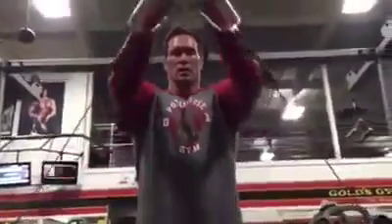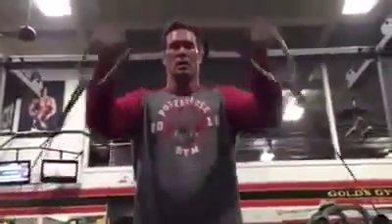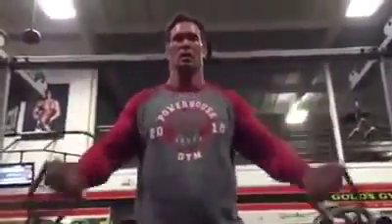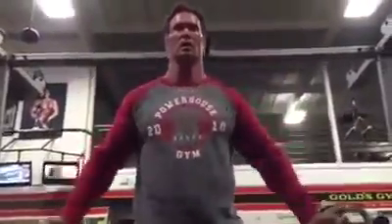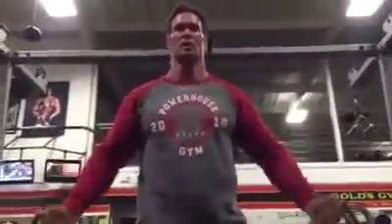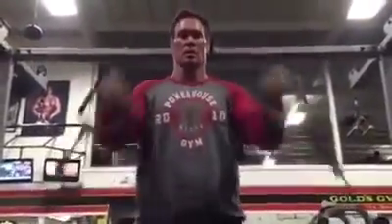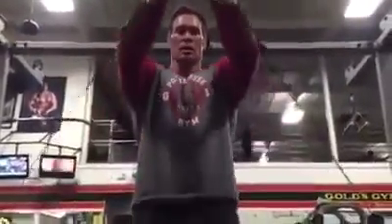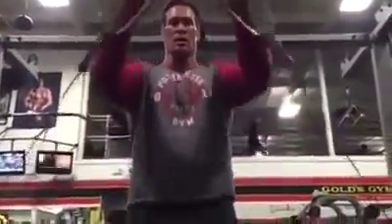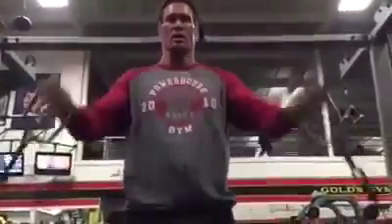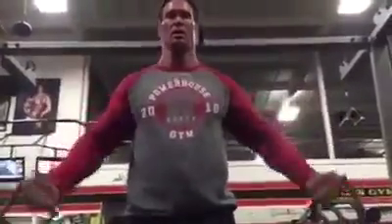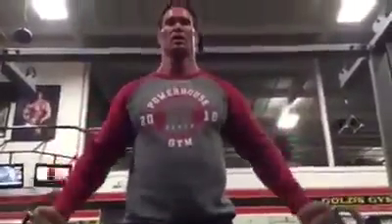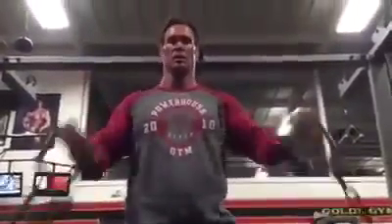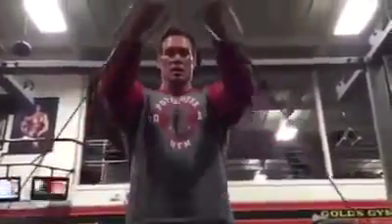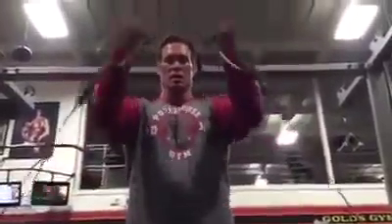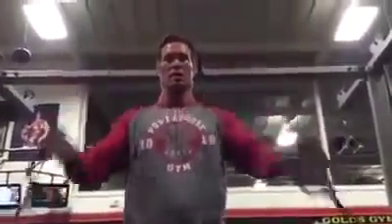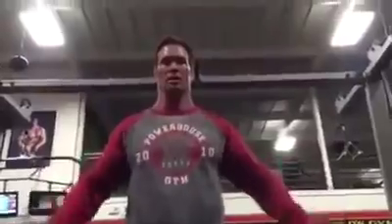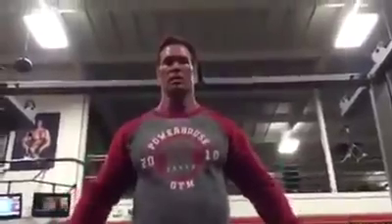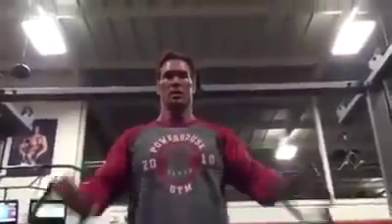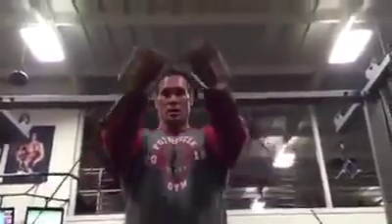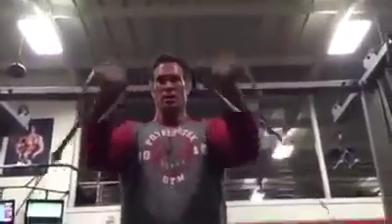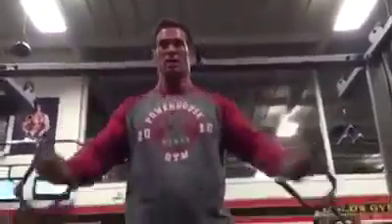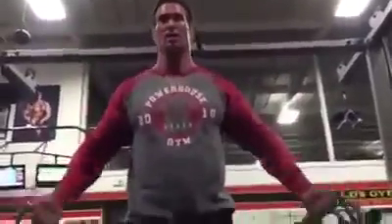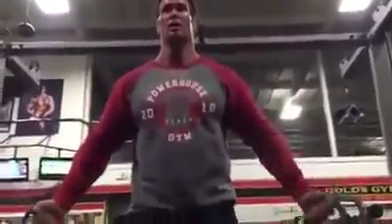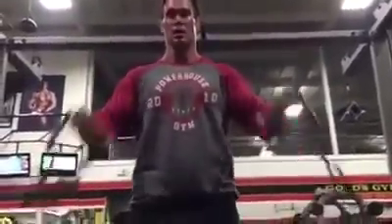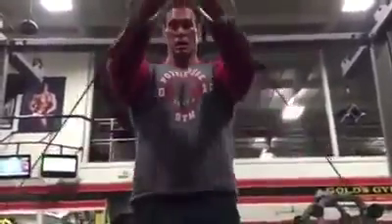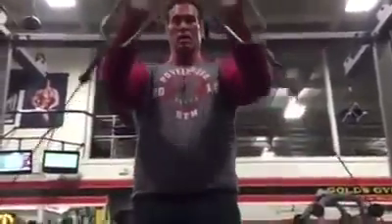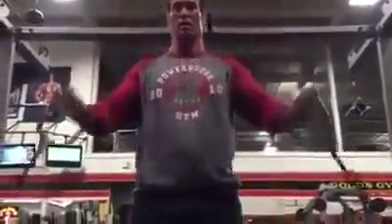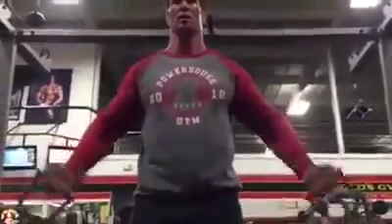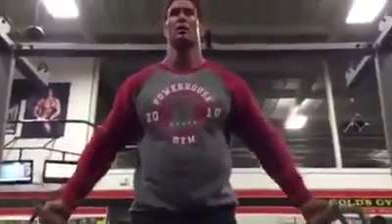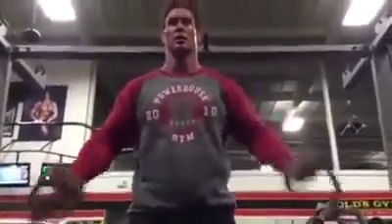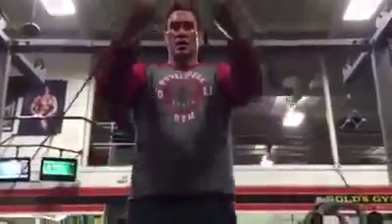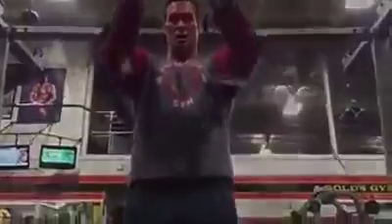Here's some old school low cable pulls, crossovers, developing the lower chest. We're really blasting the lower chest on this workout. 3 sets, 15.